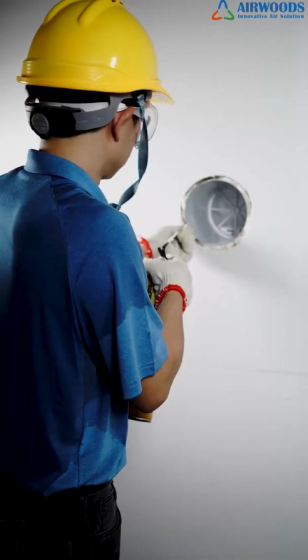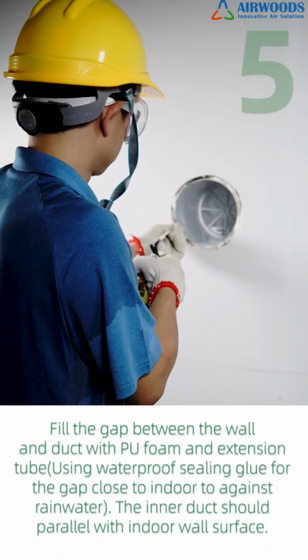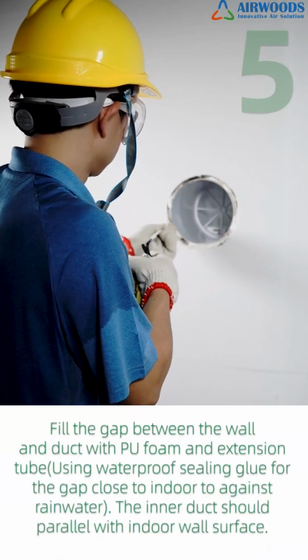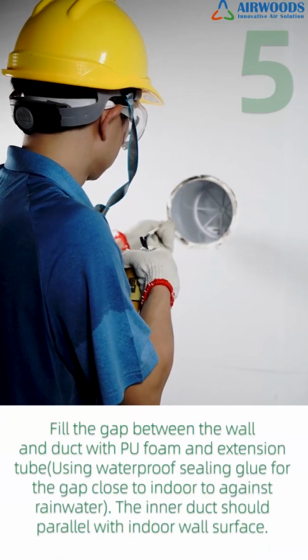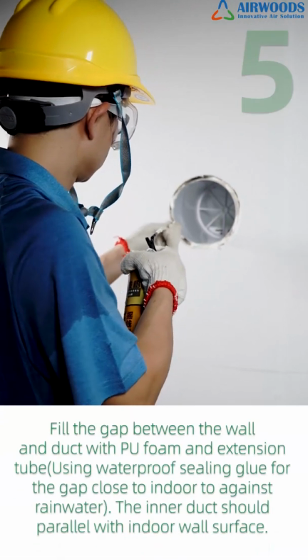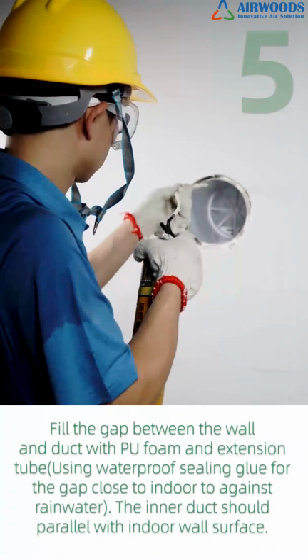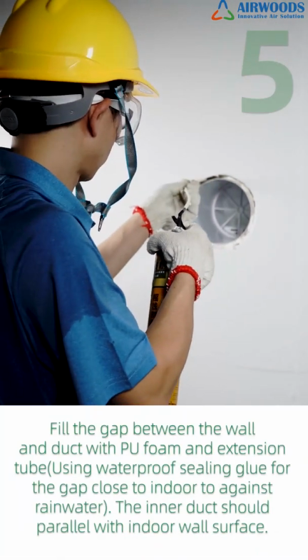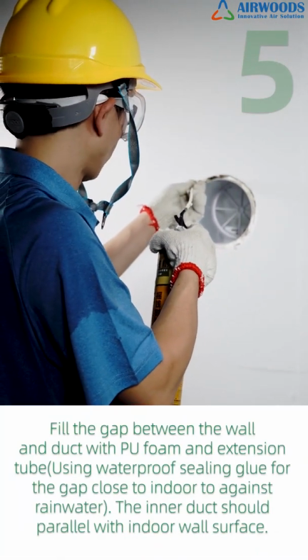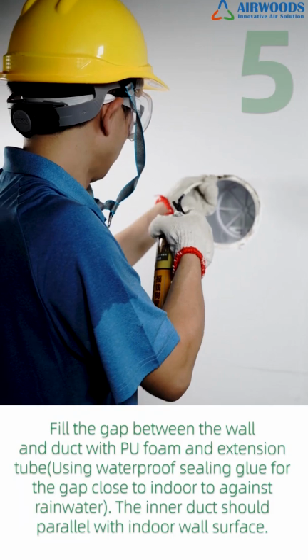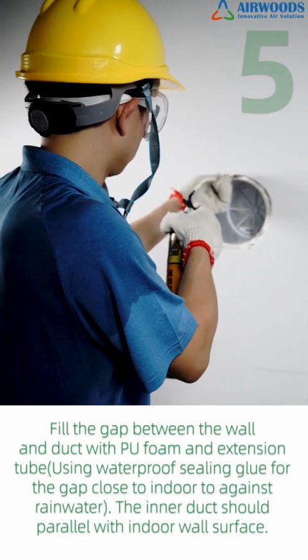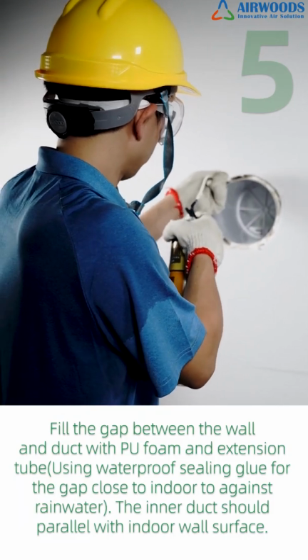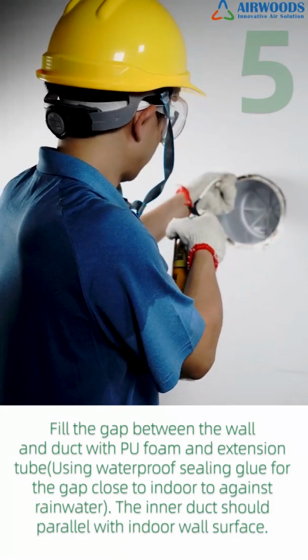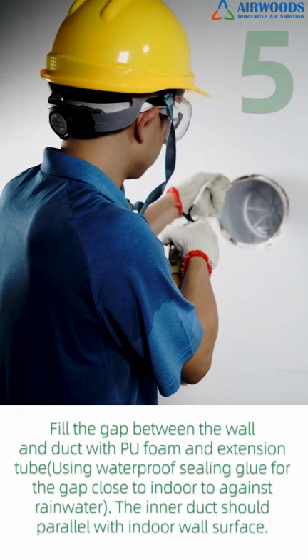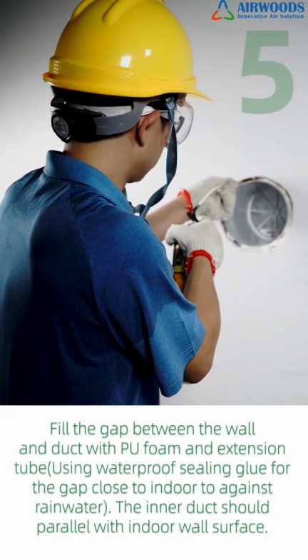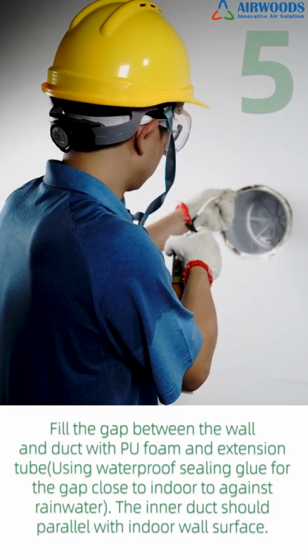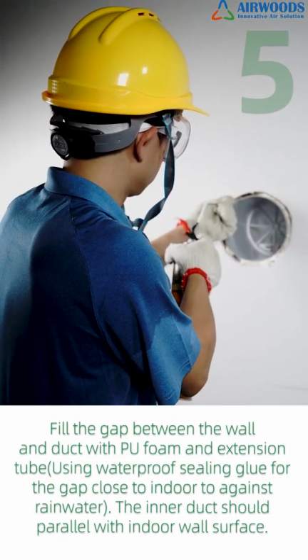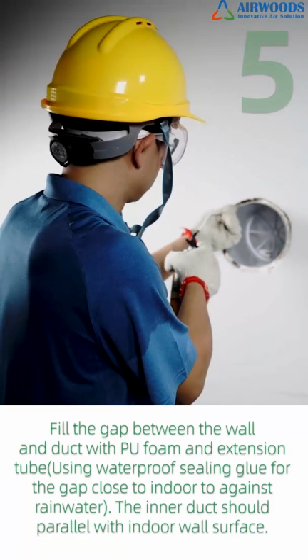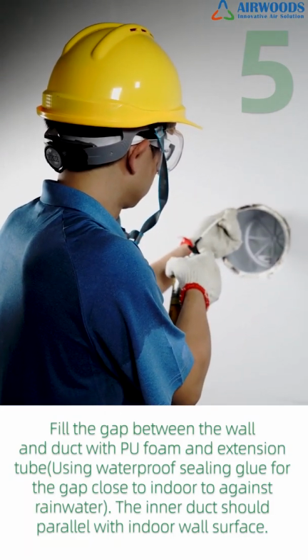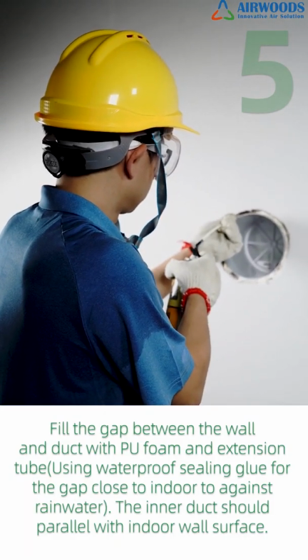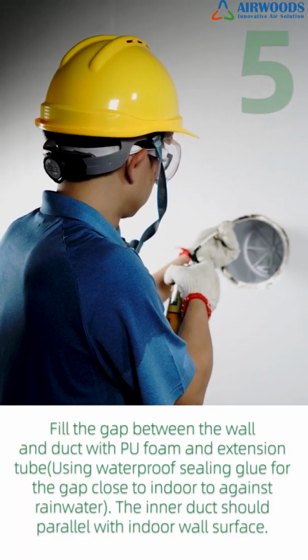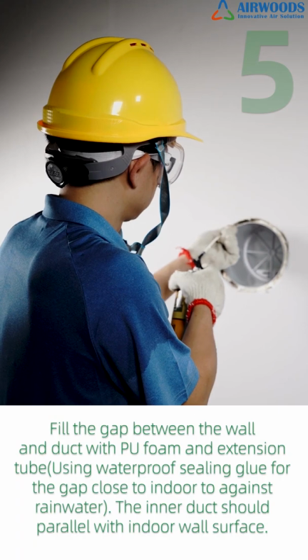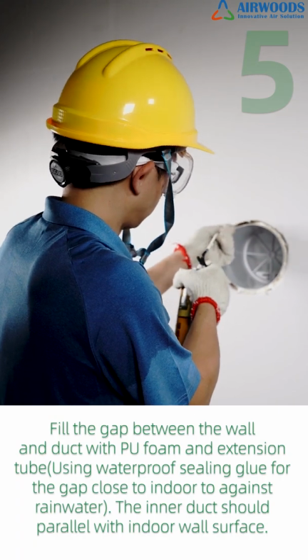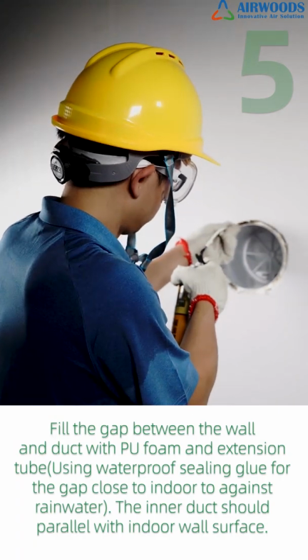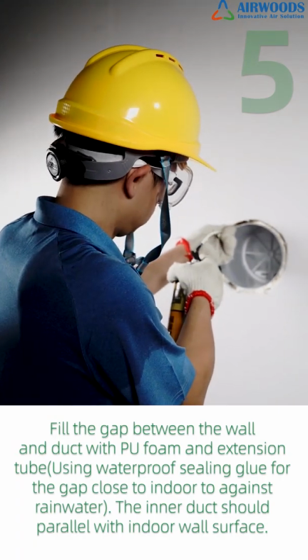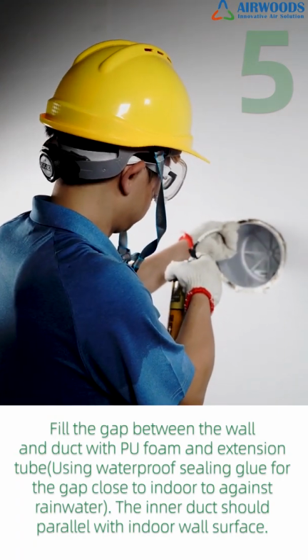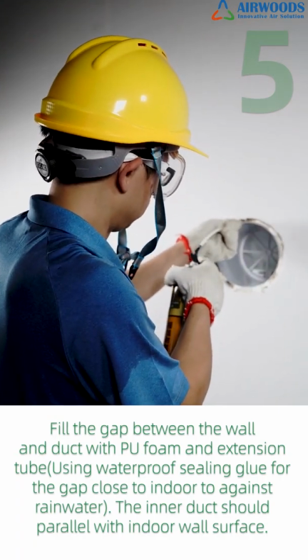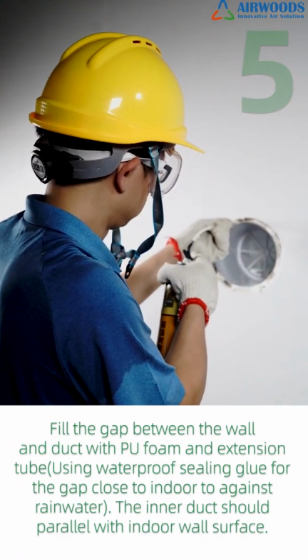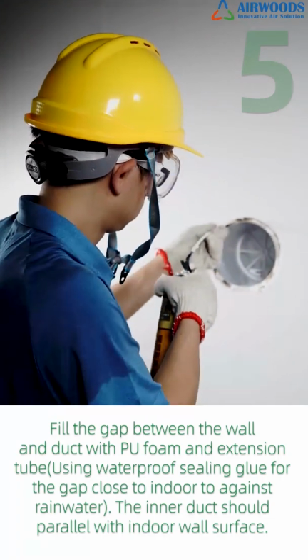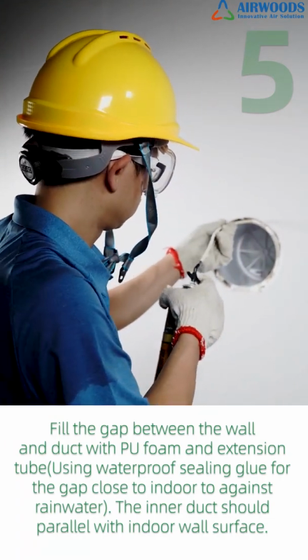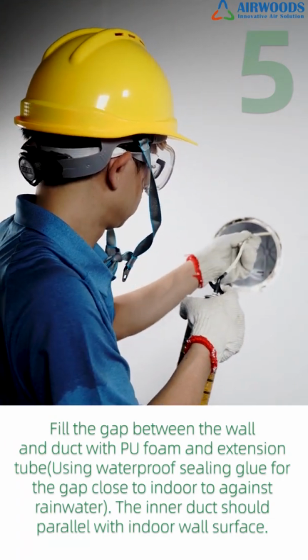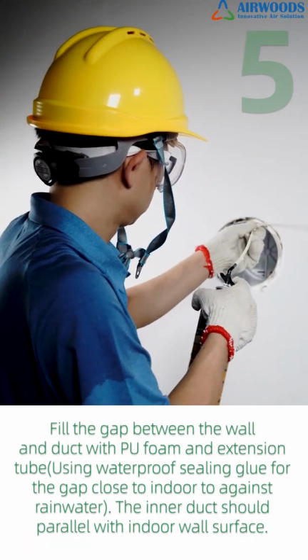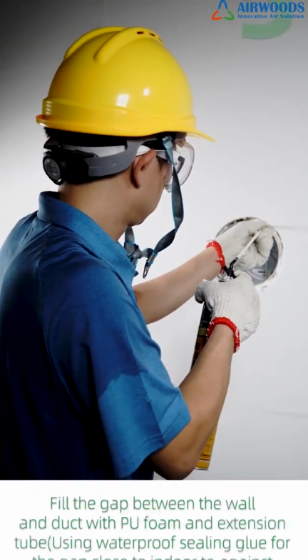Step 5: Fill the gap between the wall and duct with PU foam and extension tube, using waterproof sealing glue for the gap close to indoors to guard against rainwater. The inner duct should be parallel with the indoor wall surface.